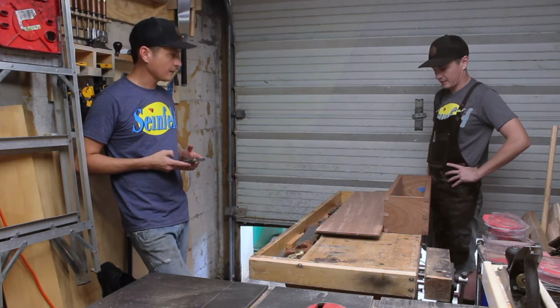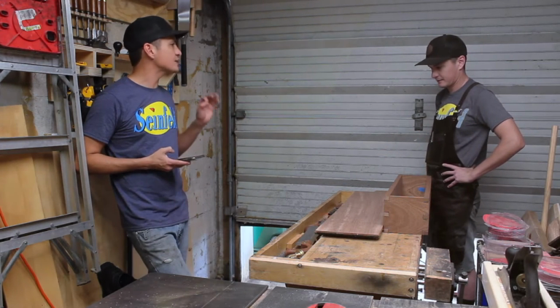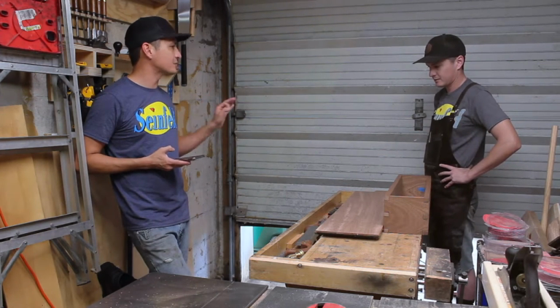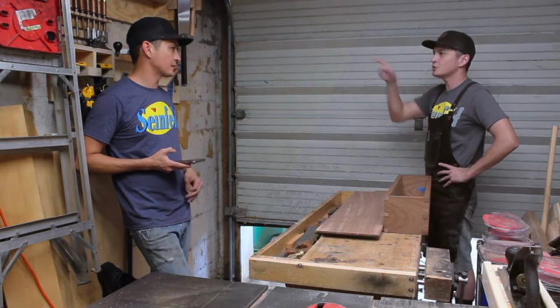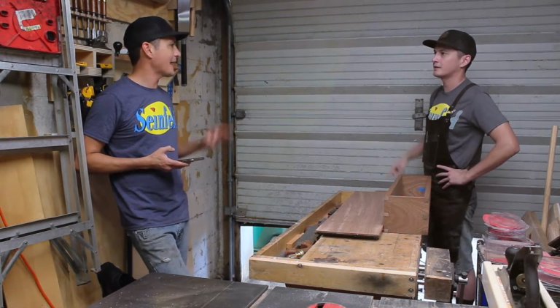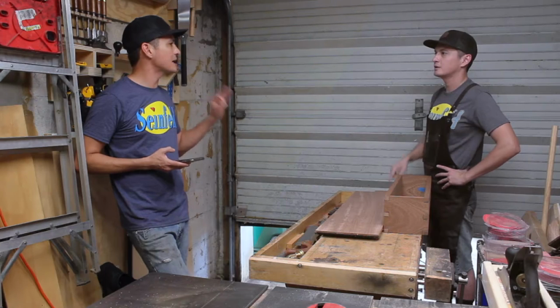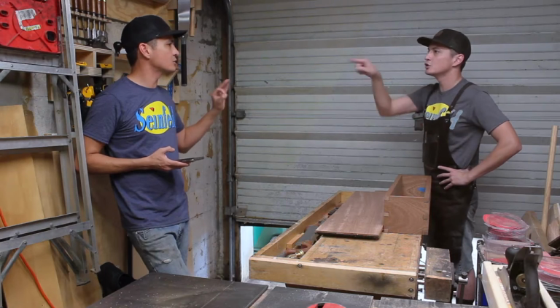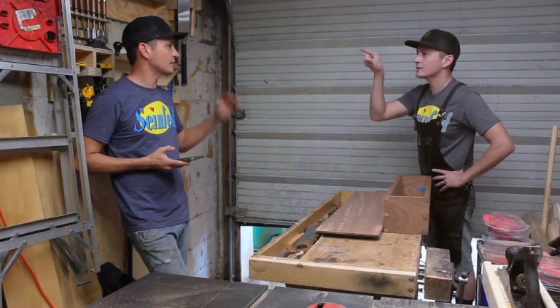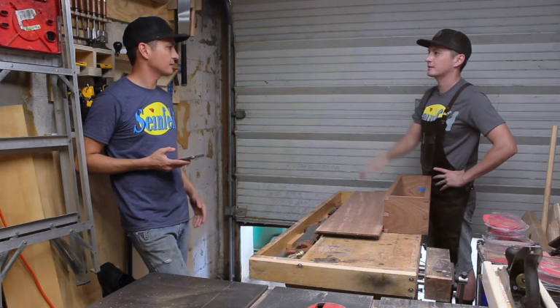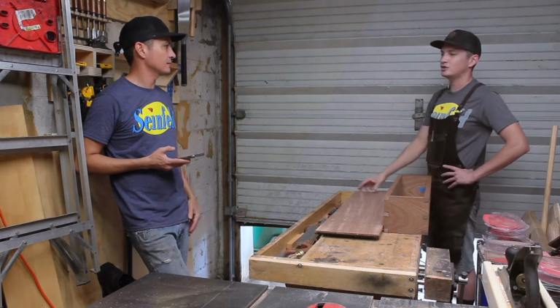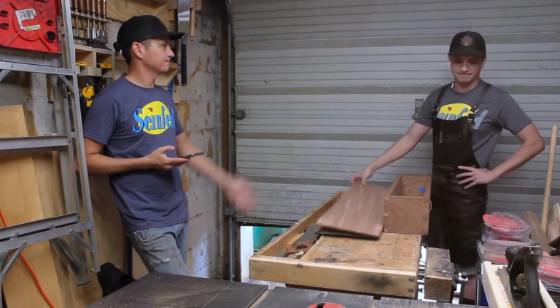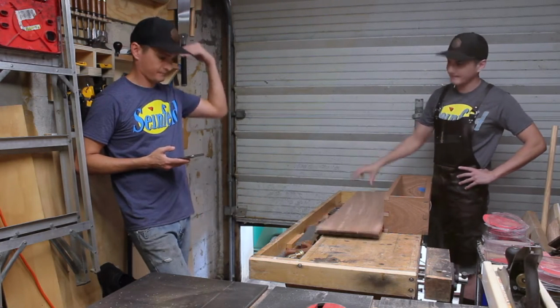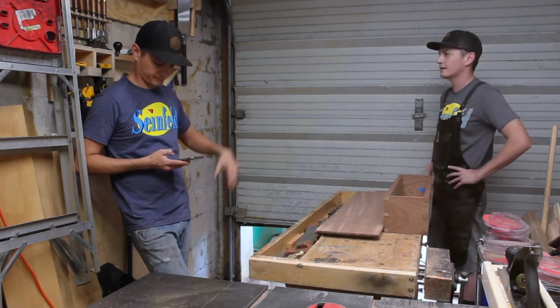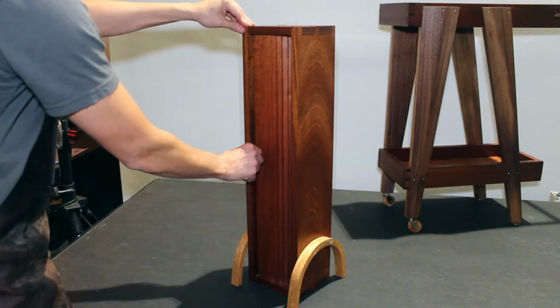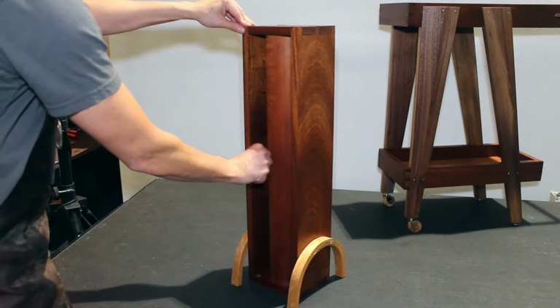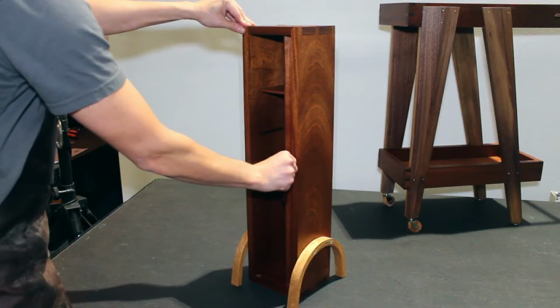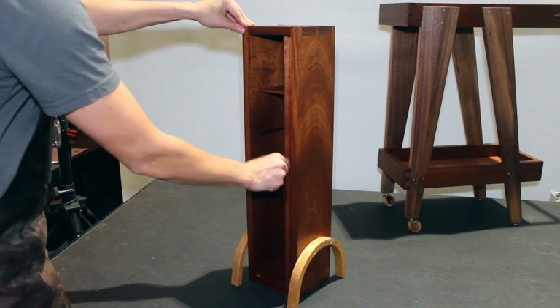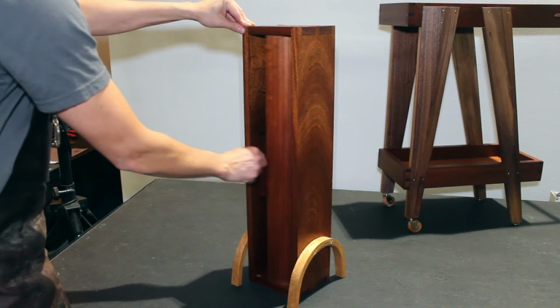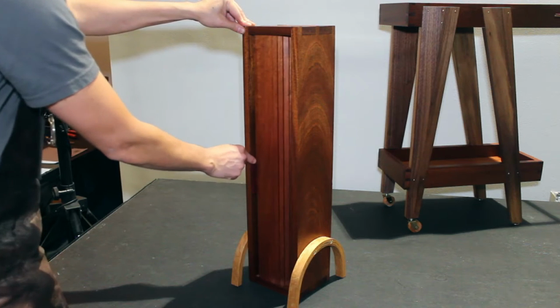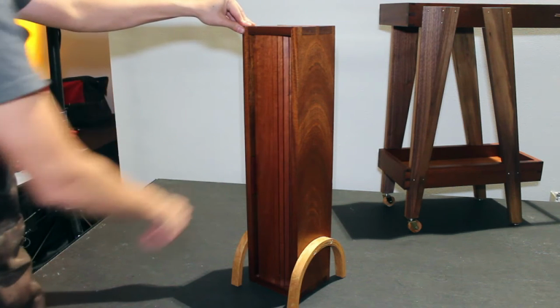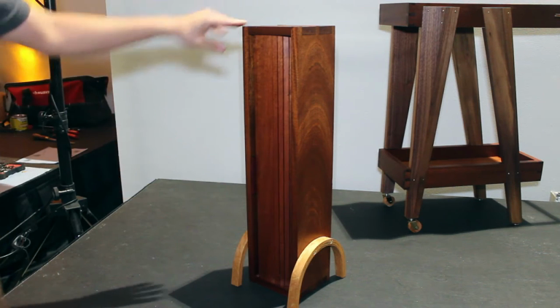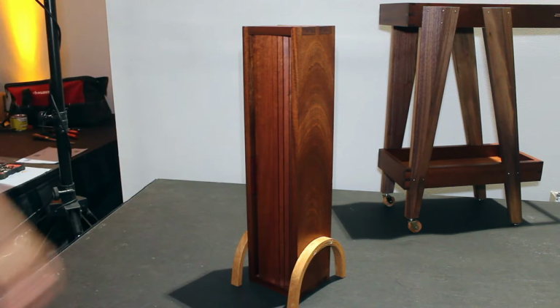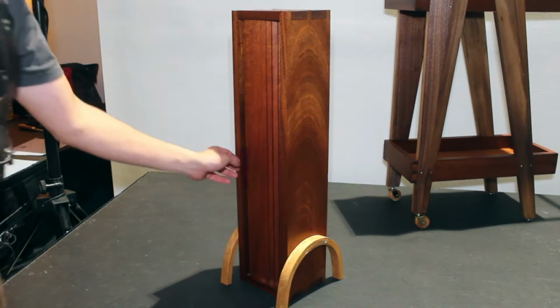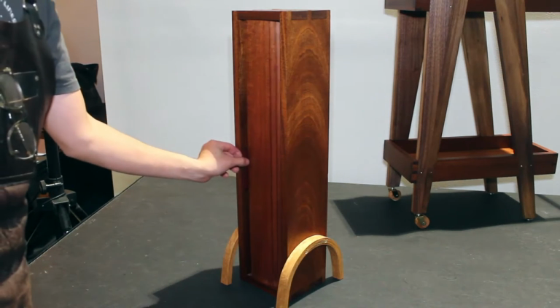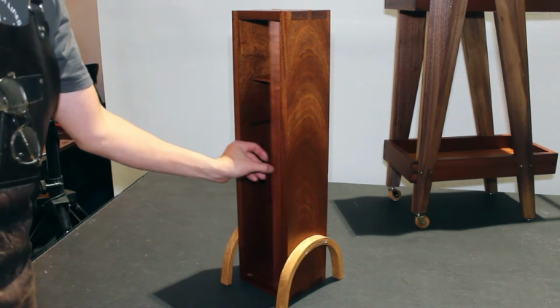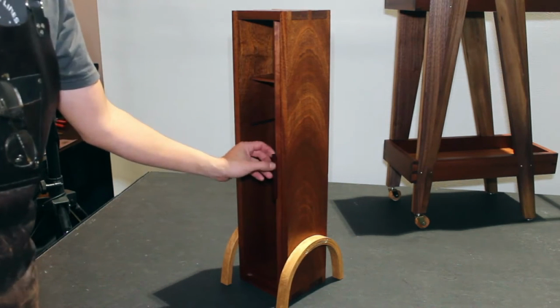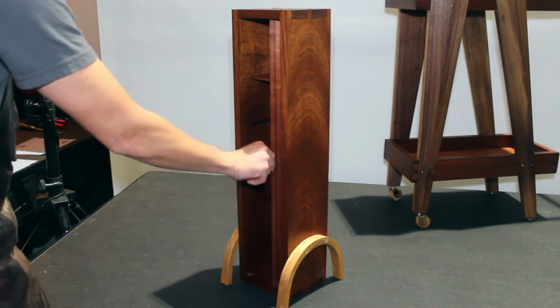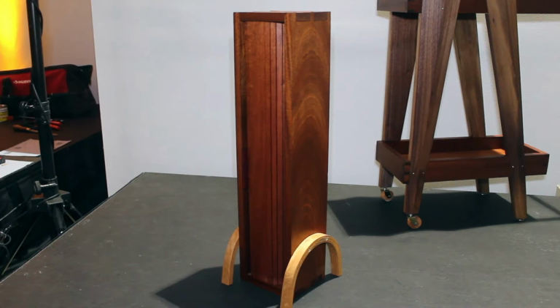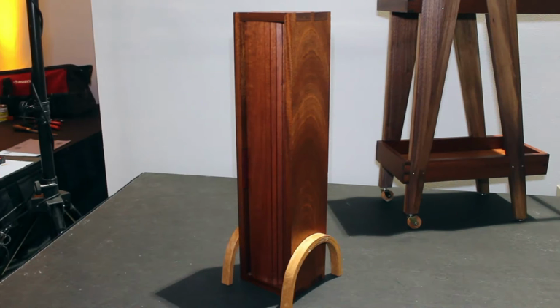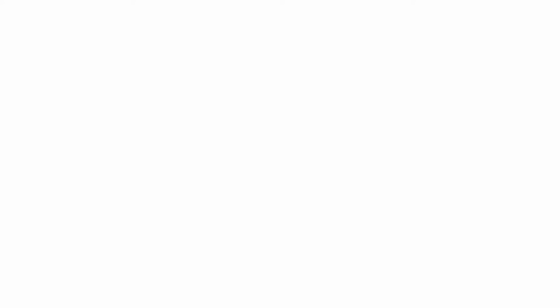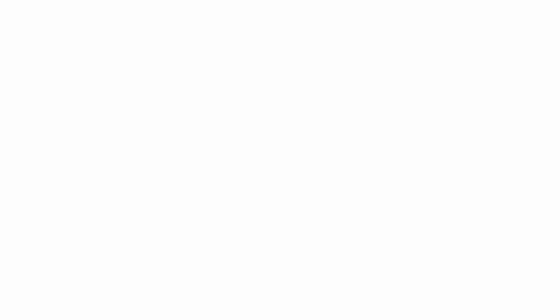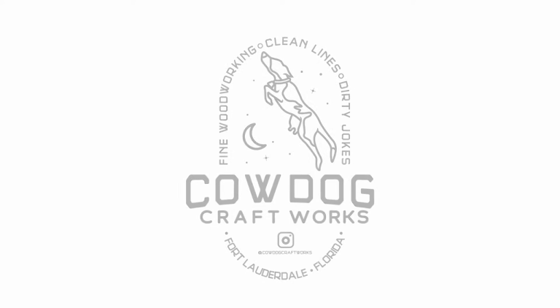Why don't you just admit that you suck? What's up? This is Crispy Cowdog and today we're making this single bottle liquor cabinet with a tambour door and bent lamination legs.